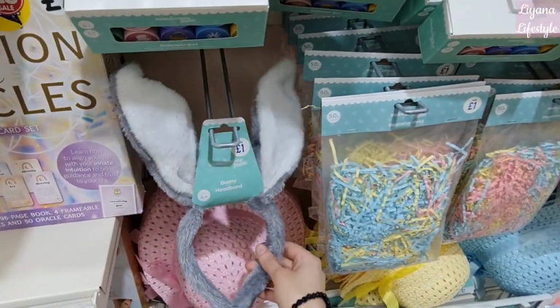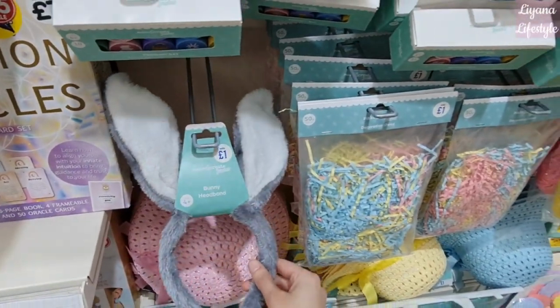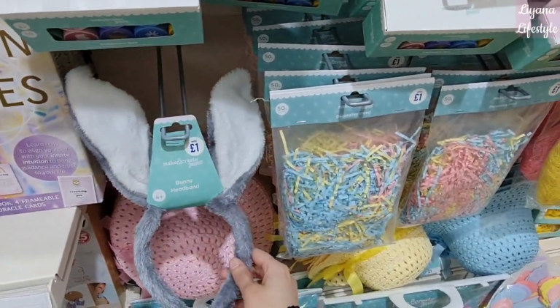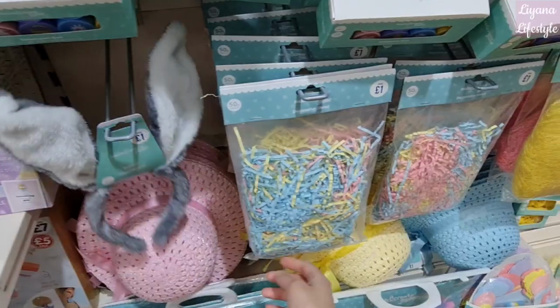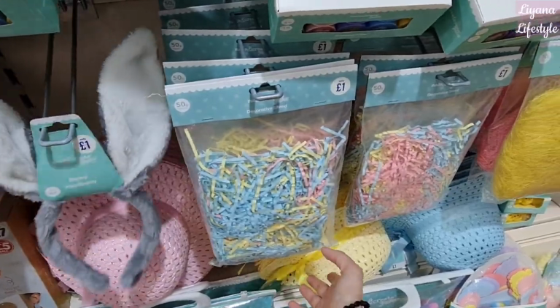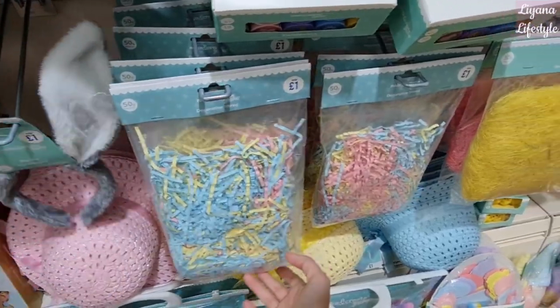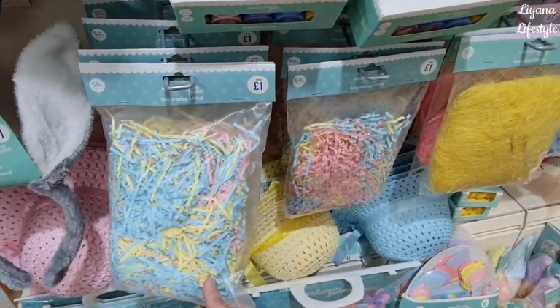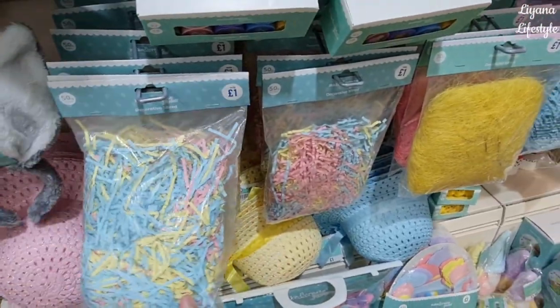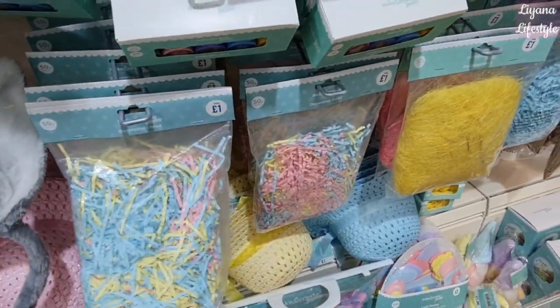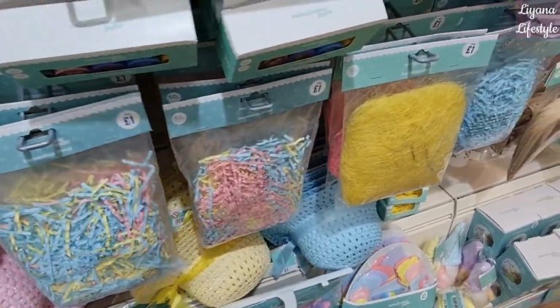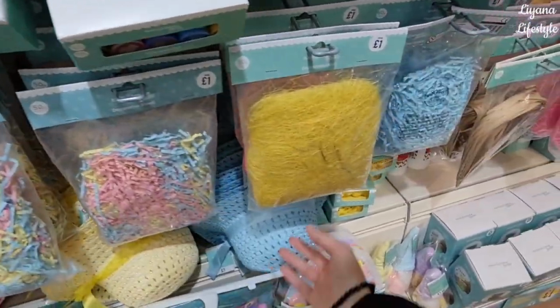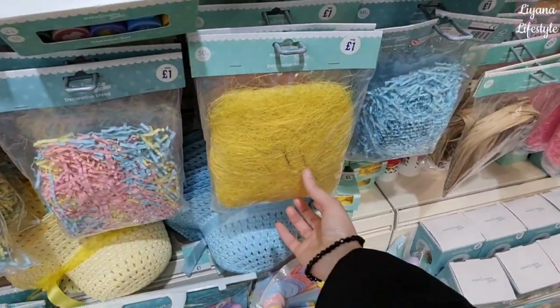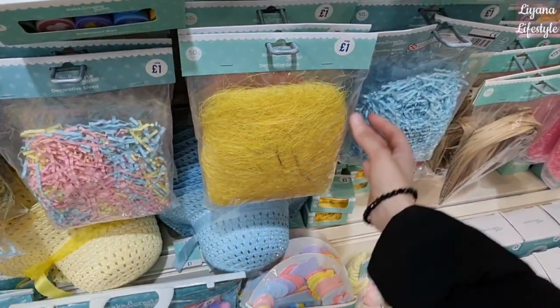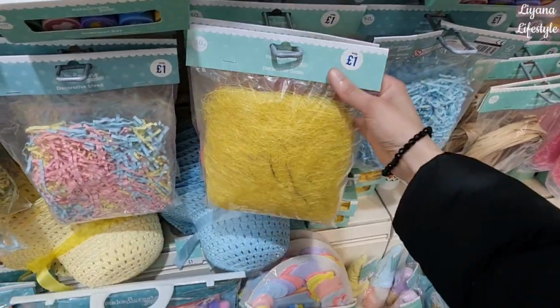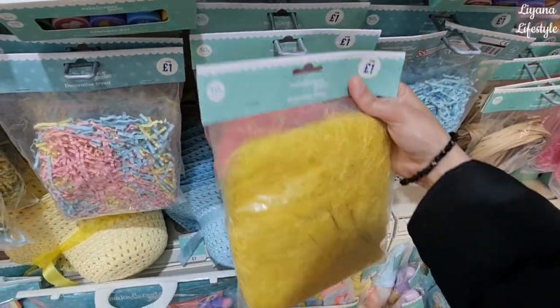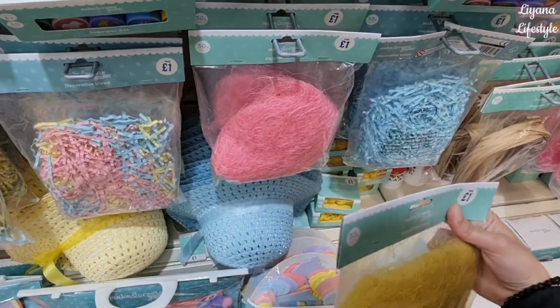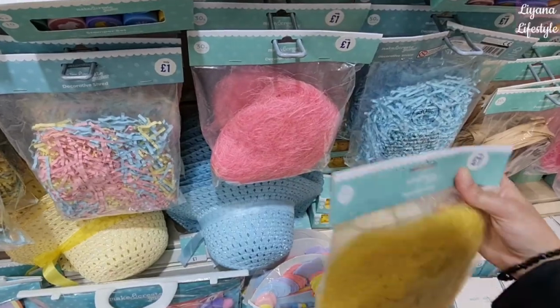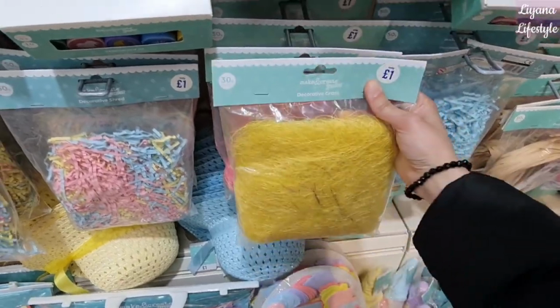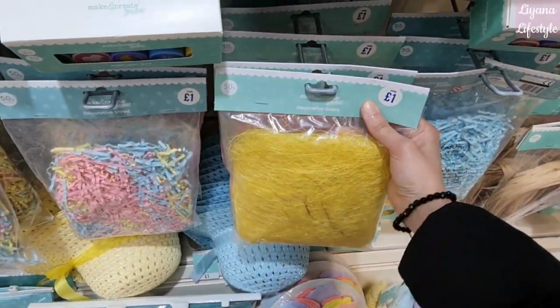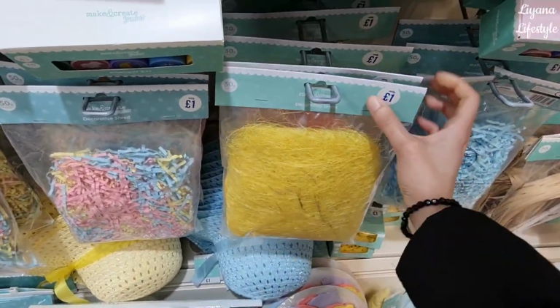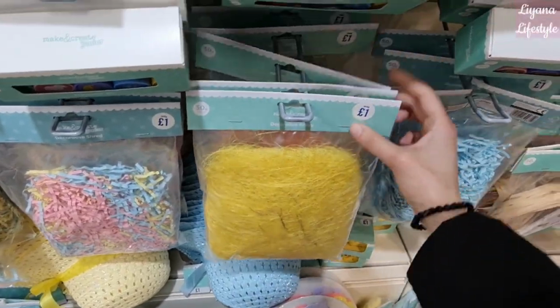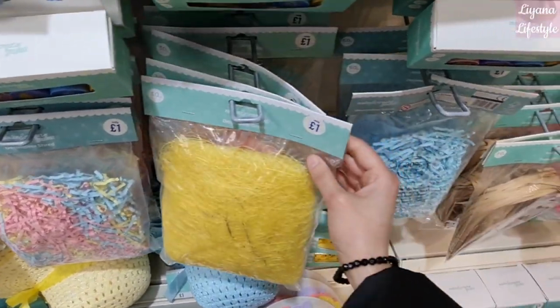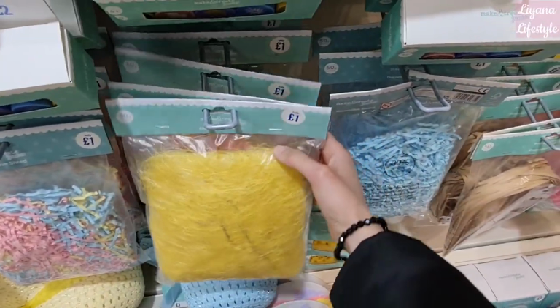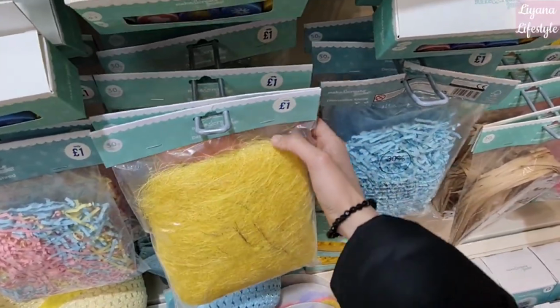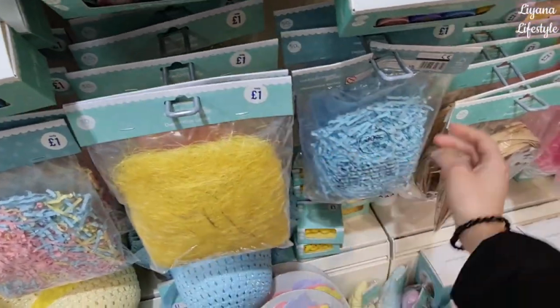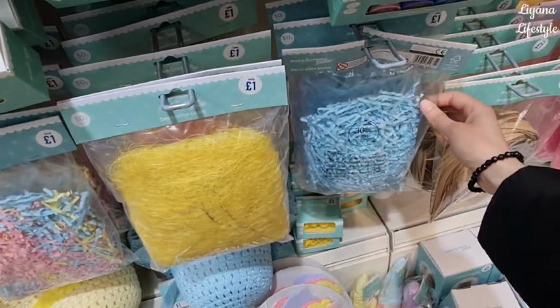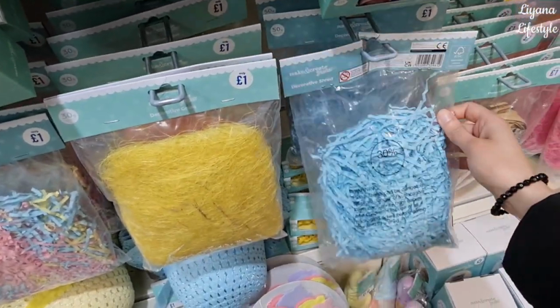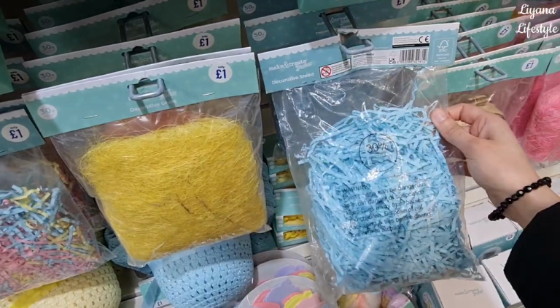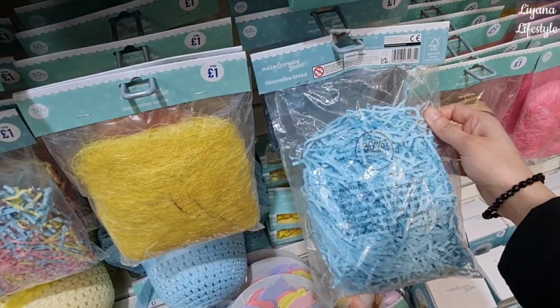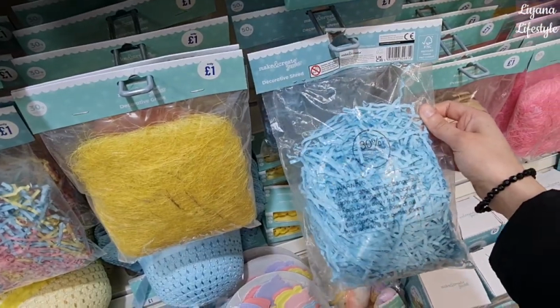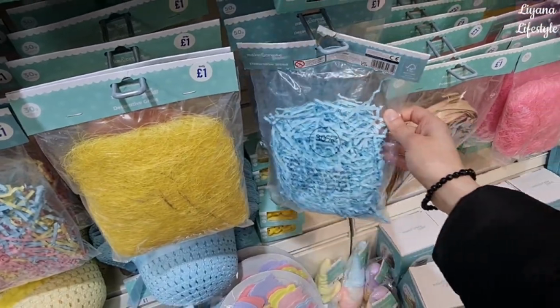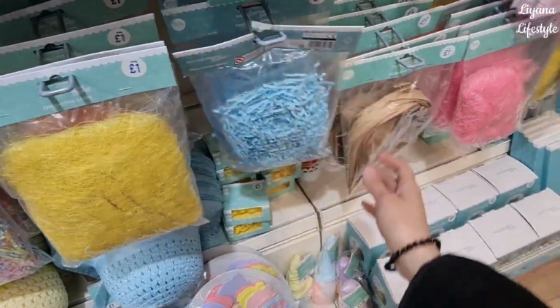They've got bunny headbands, decorative shreds in lovely pastel colors — grass in two different colors, actually three: green and blue as well. There are quite a few colors and then some more shred available too.